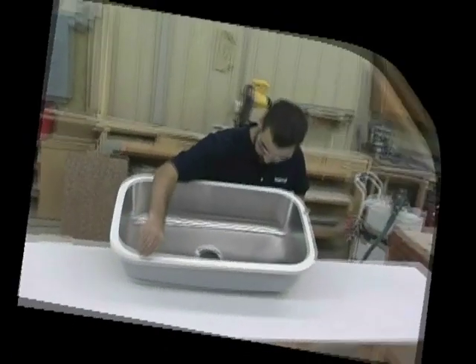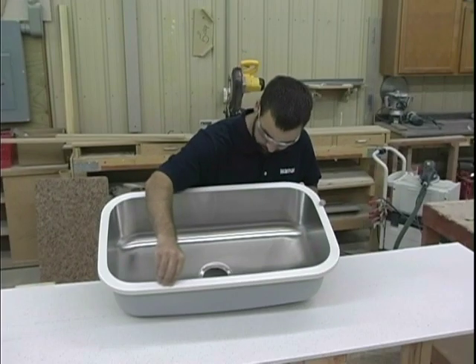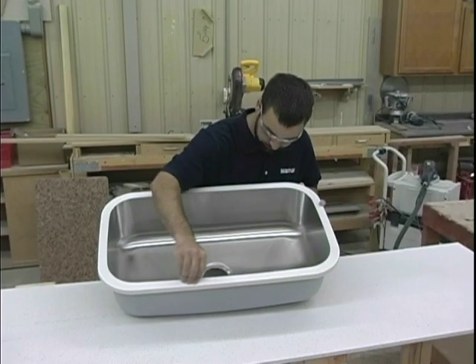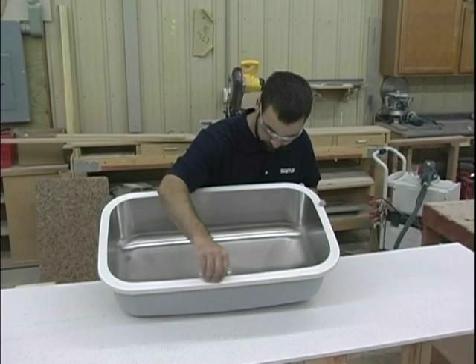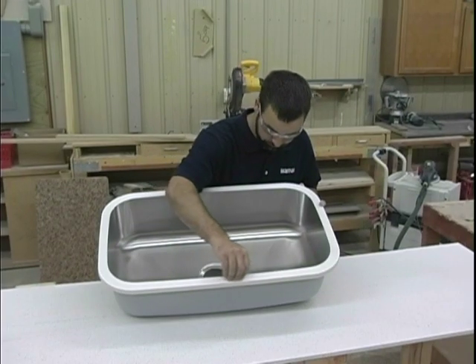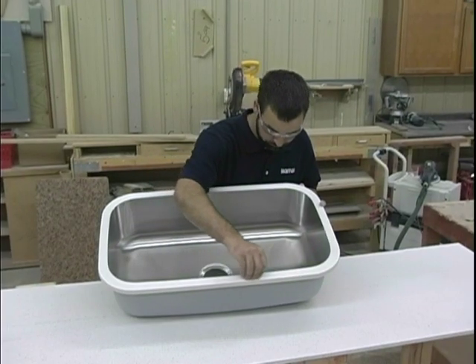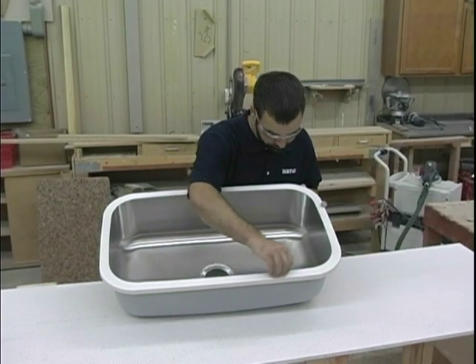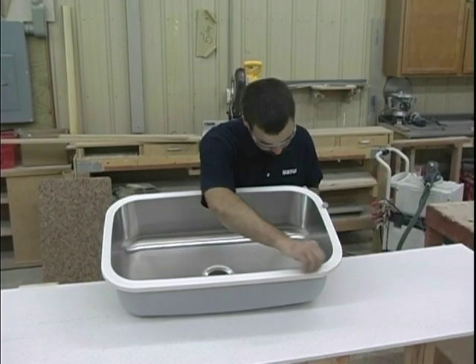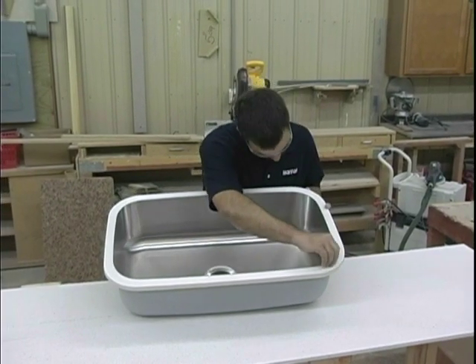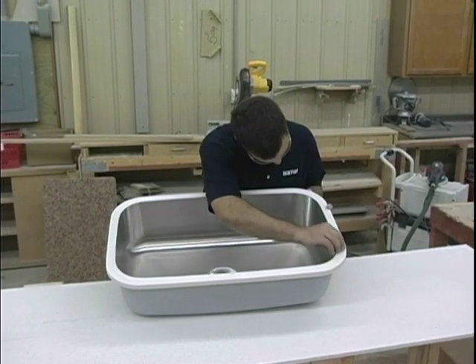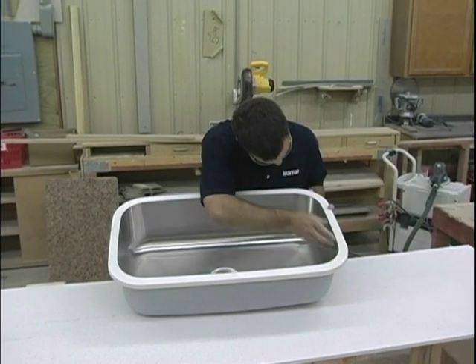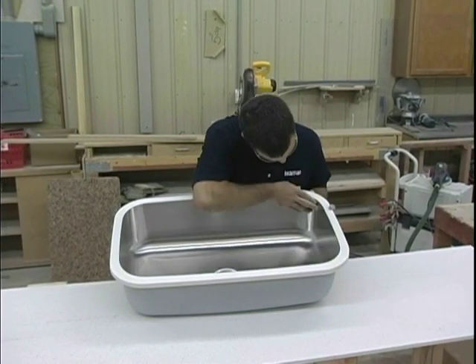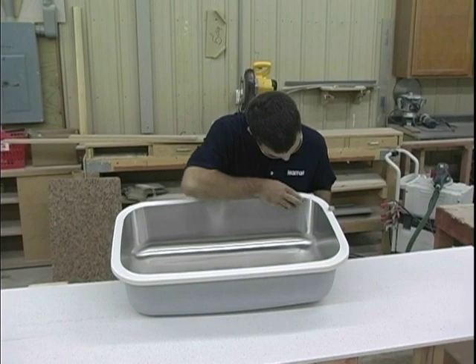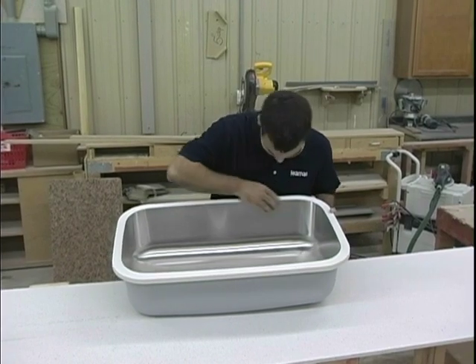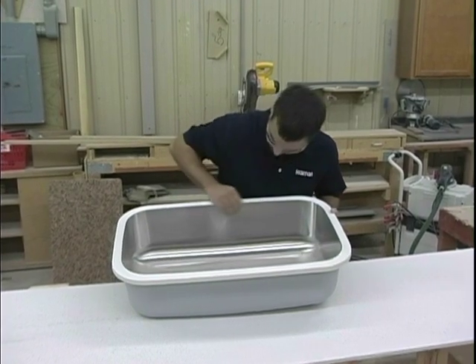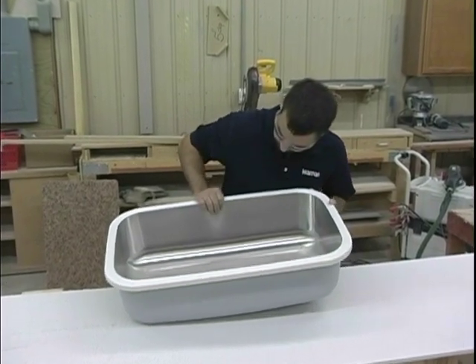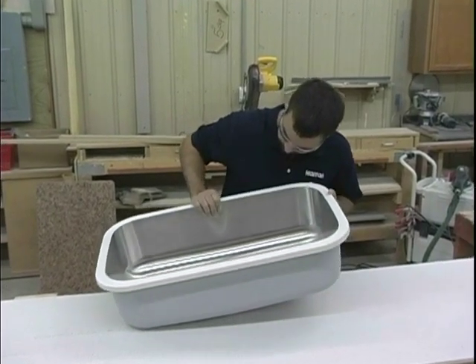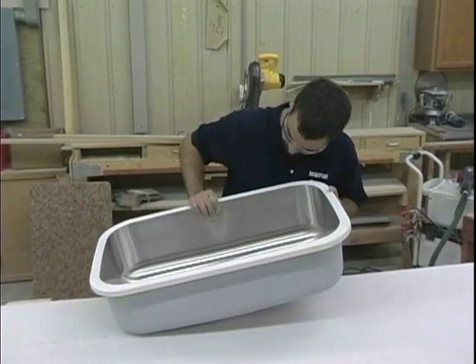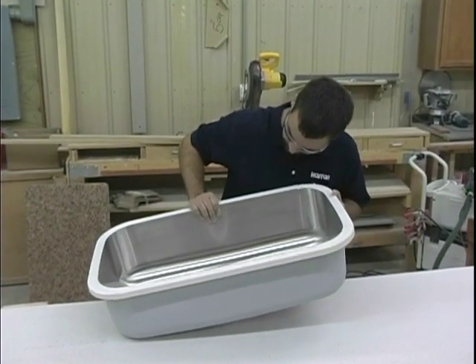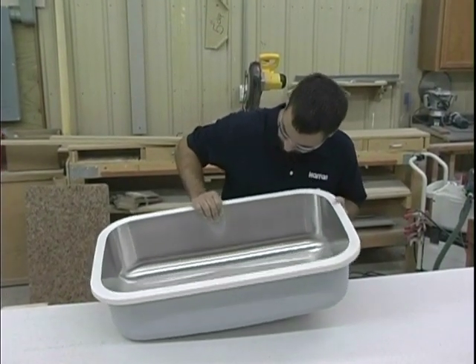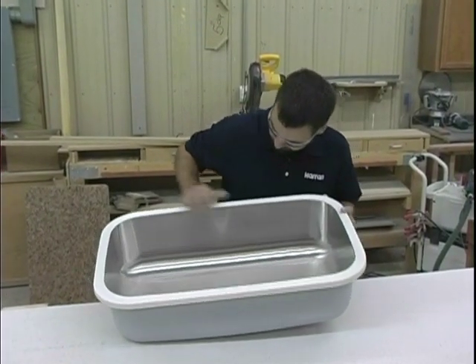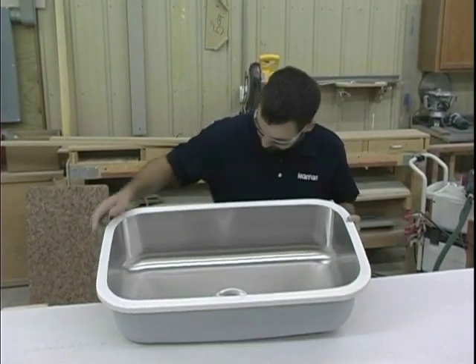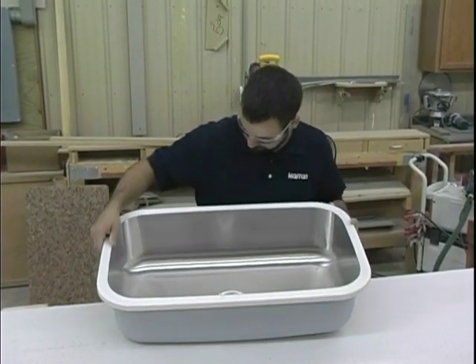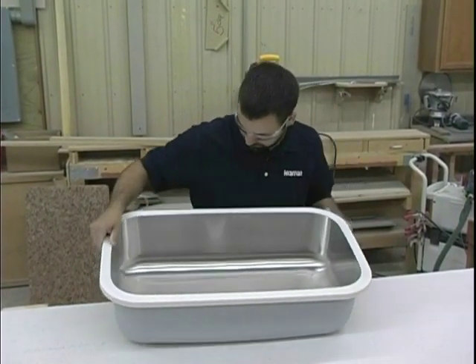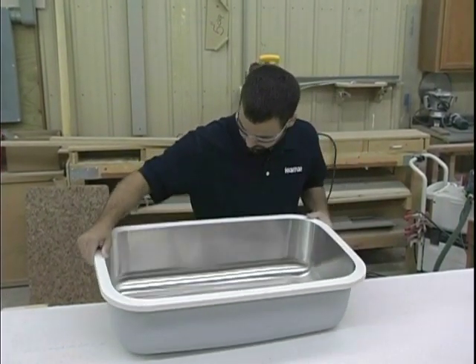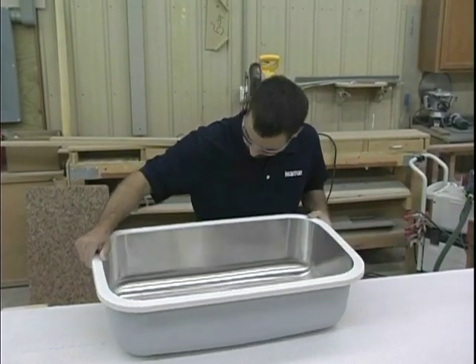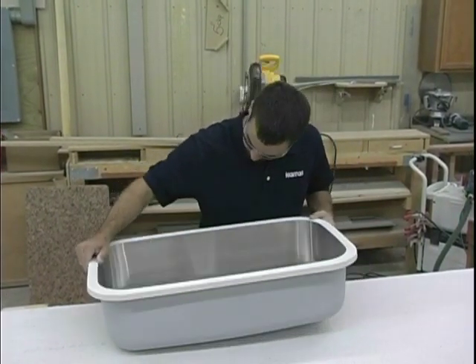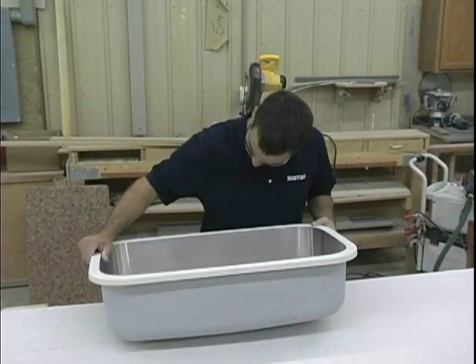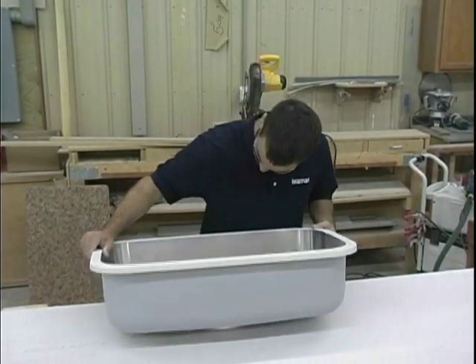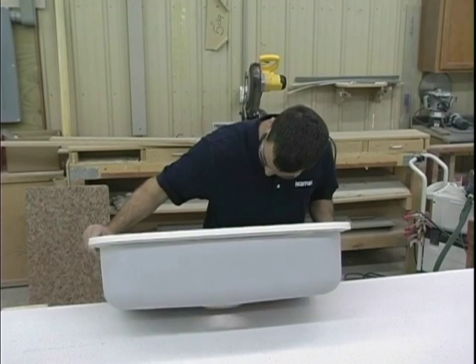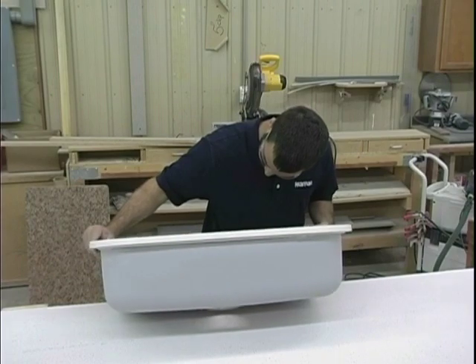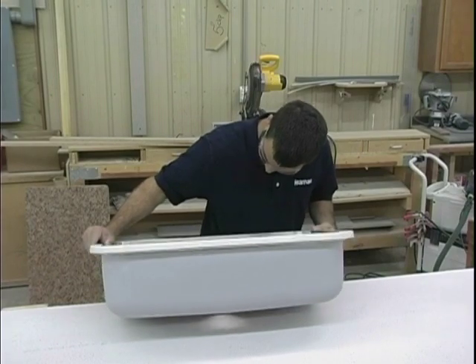Before you begin installation, thoroughly check the sink for any signs of damage or defects. Check both the rim of the sink as well as the bowls.